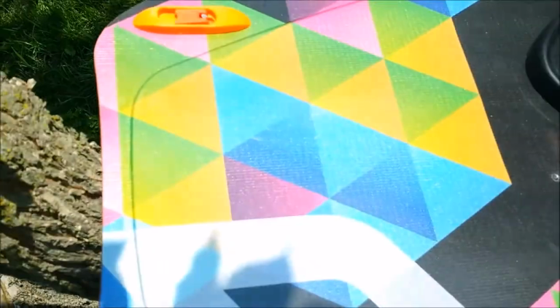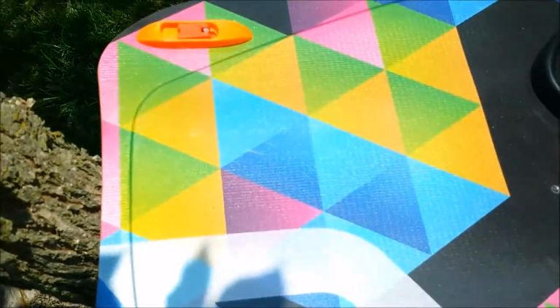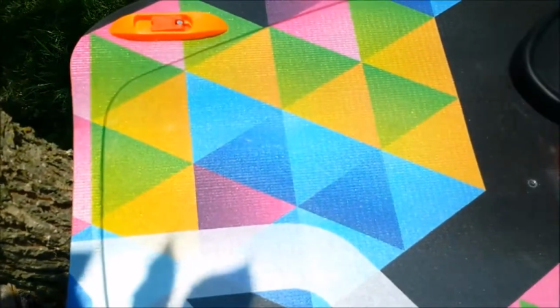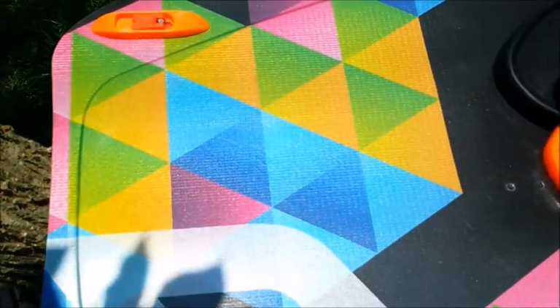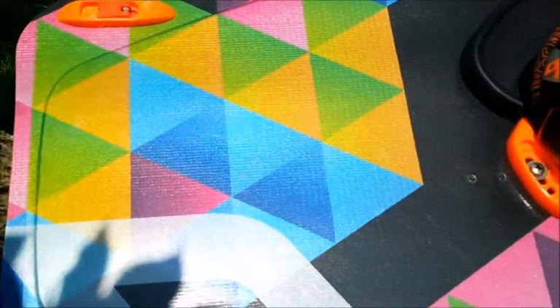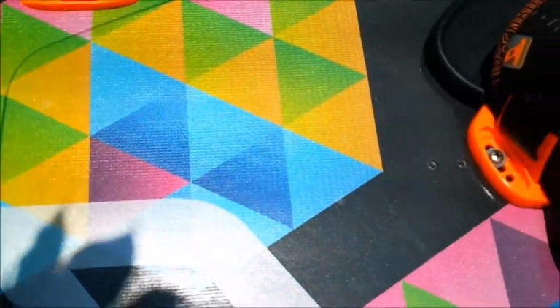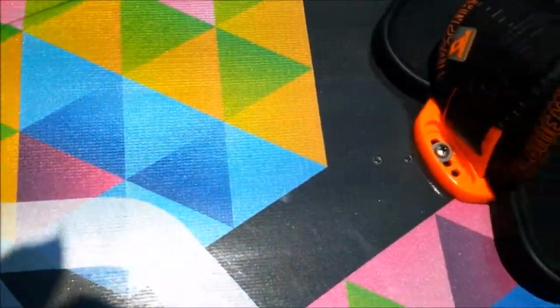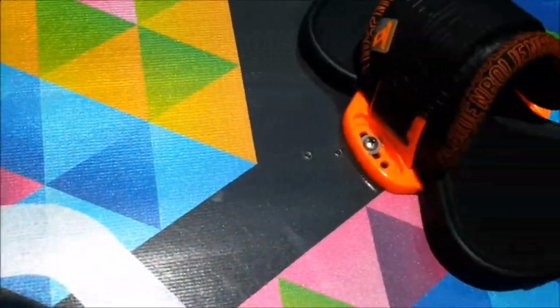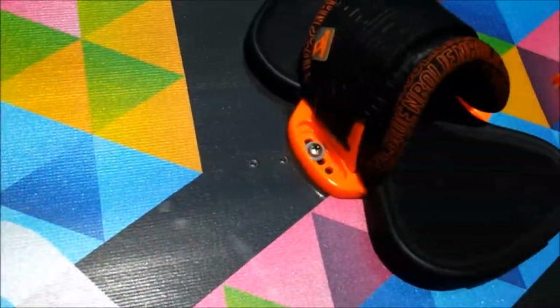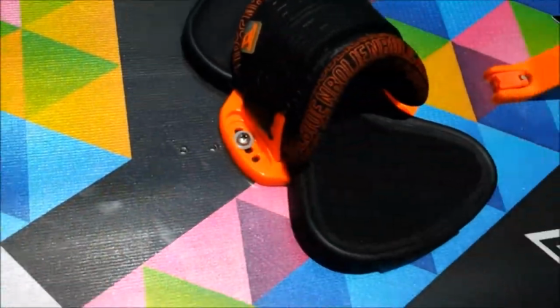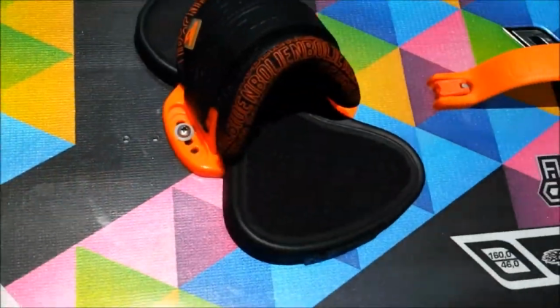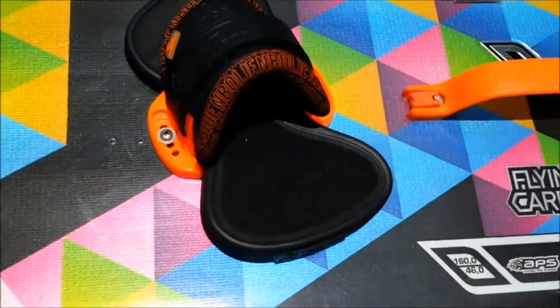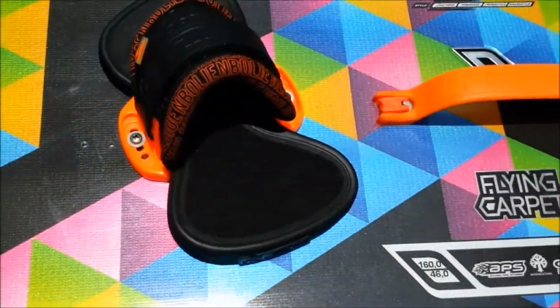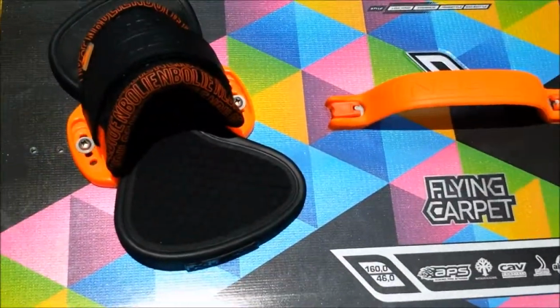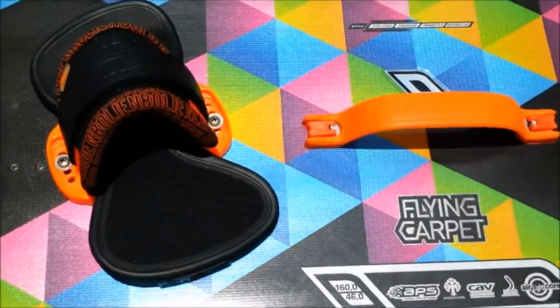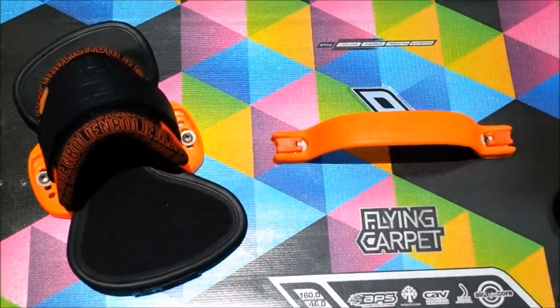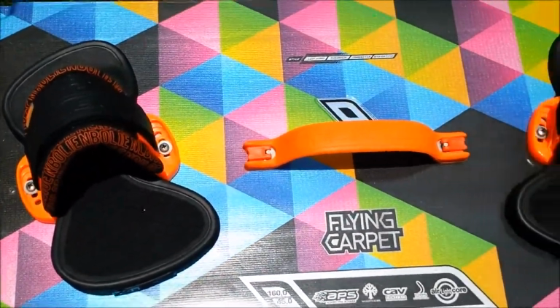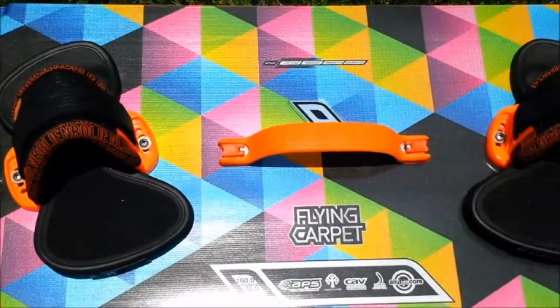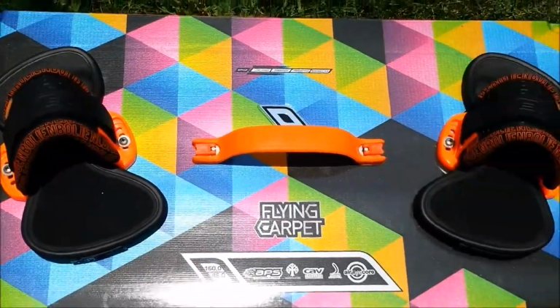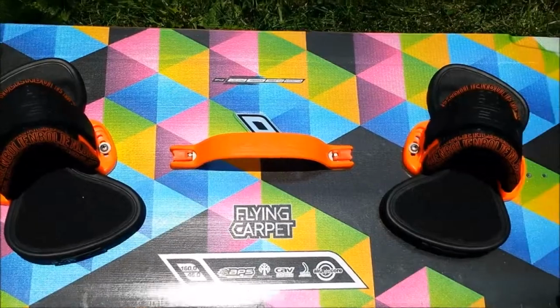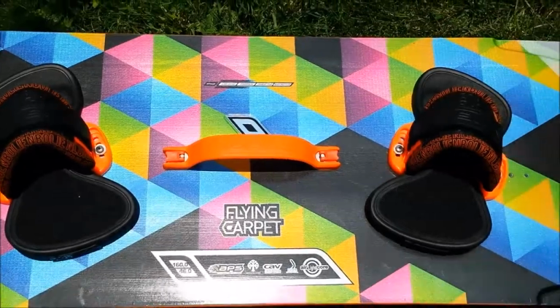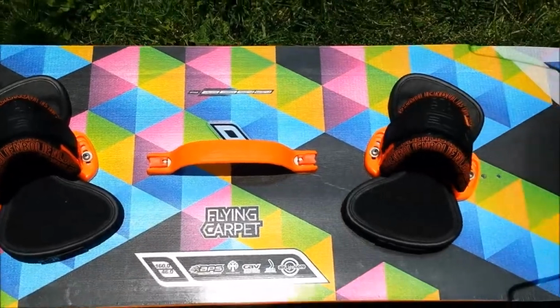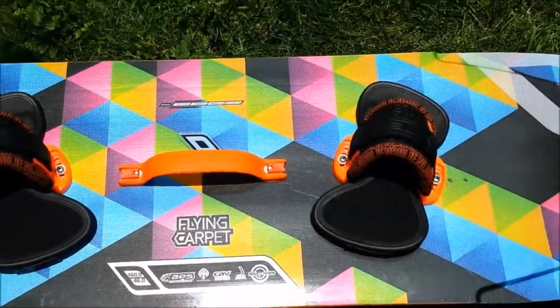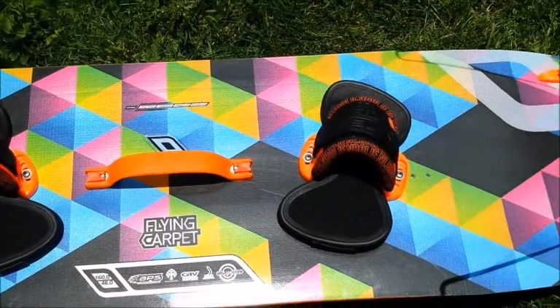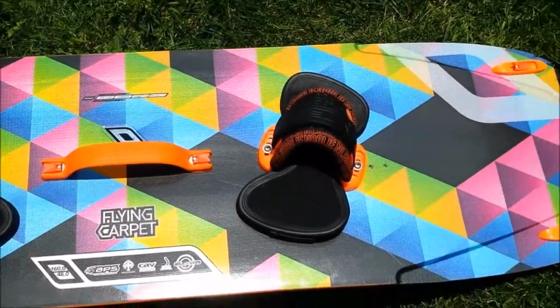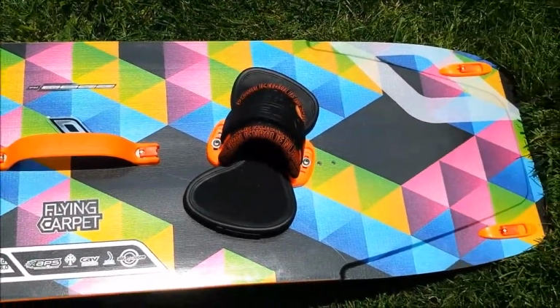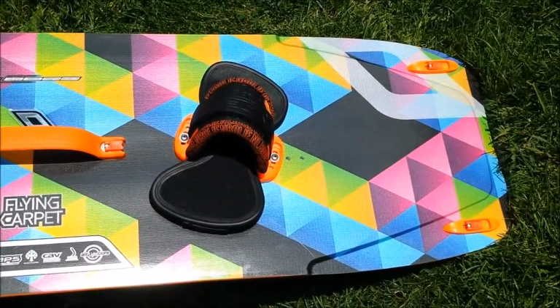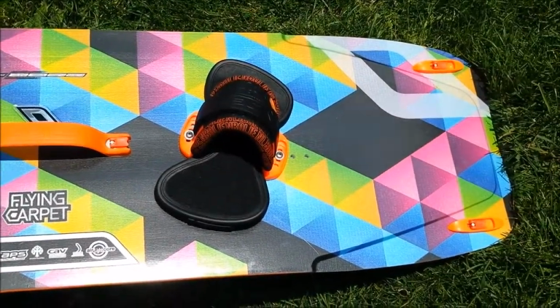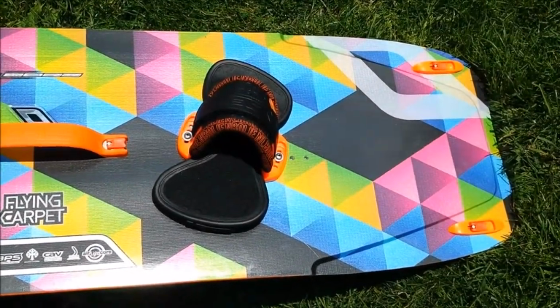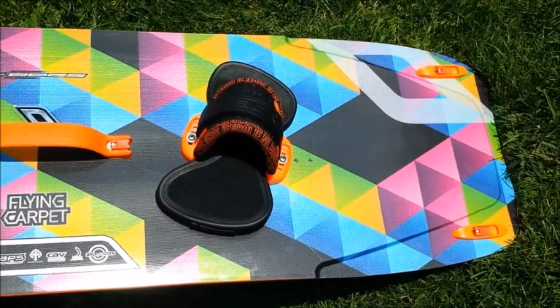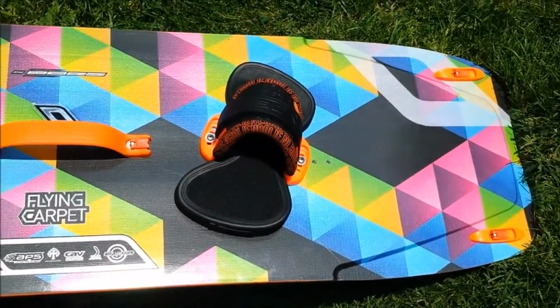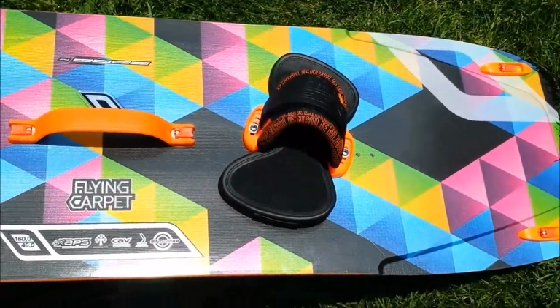This is the Nobile 2014 Flying Carpet with the all-black foot straps. You have the choice of what color combination foot straps you want — this is the all black.